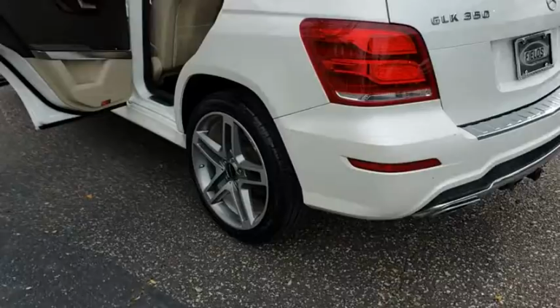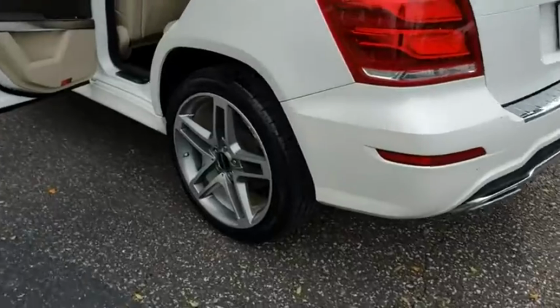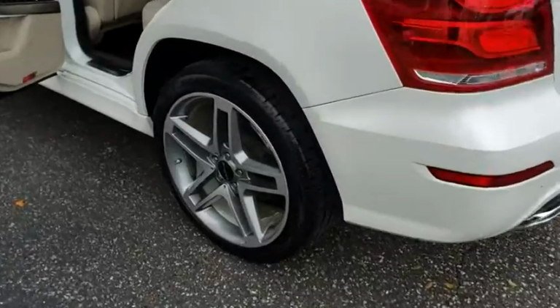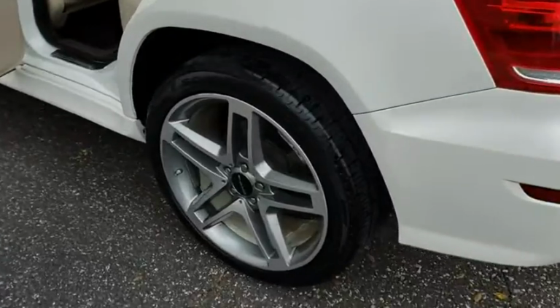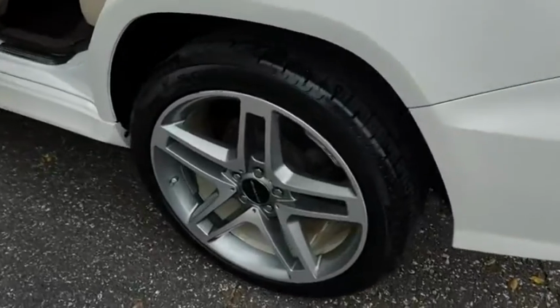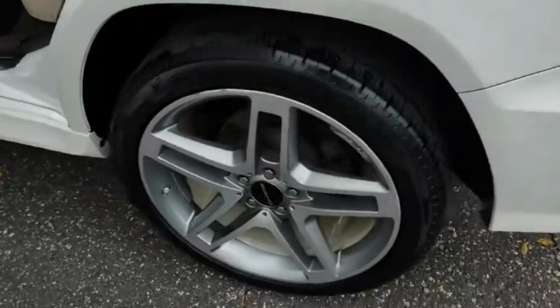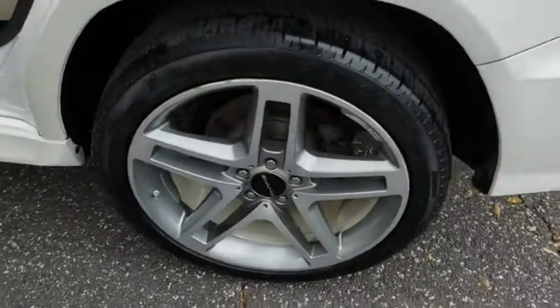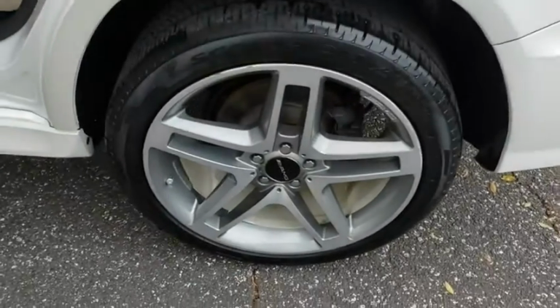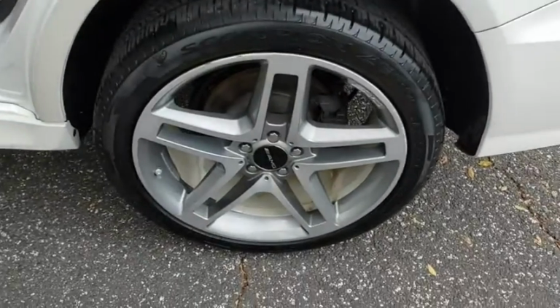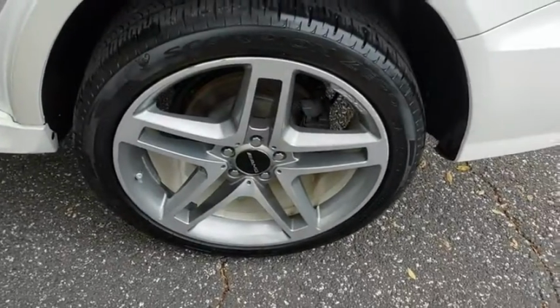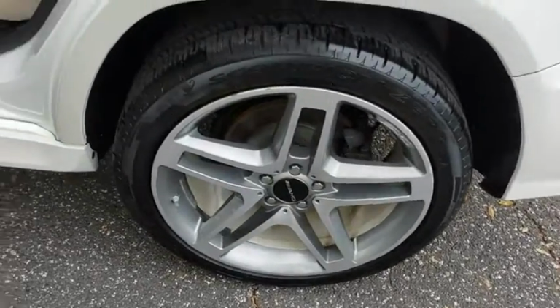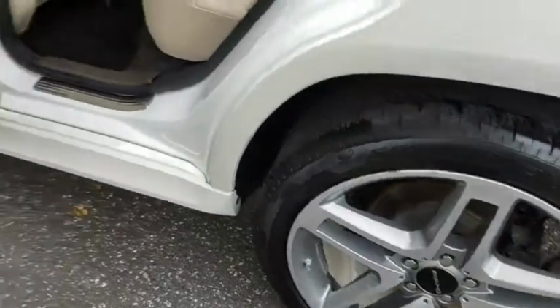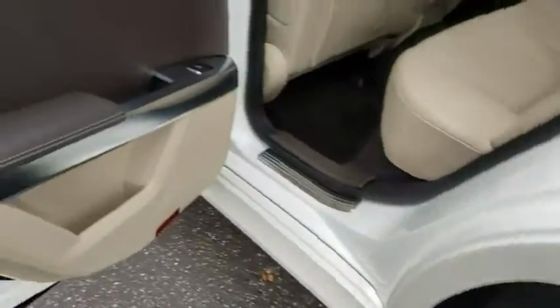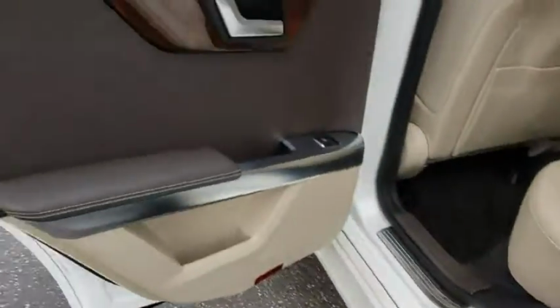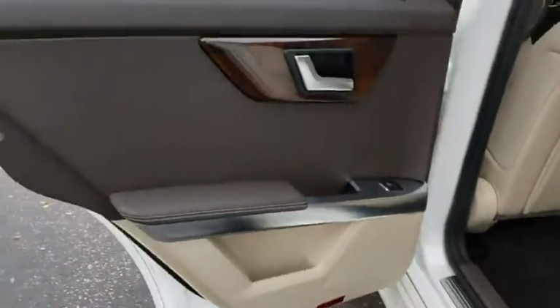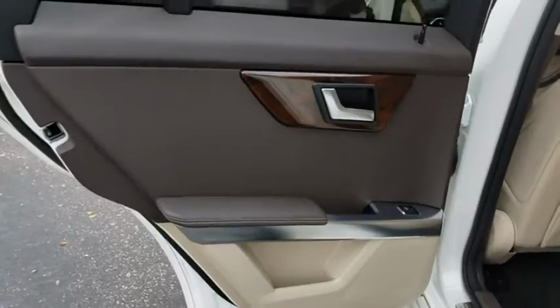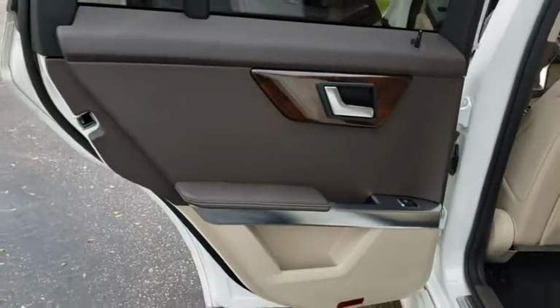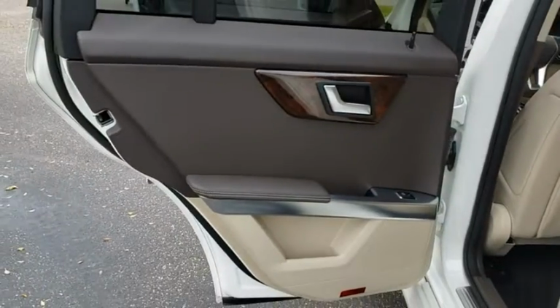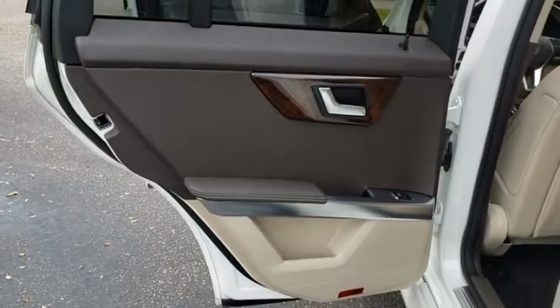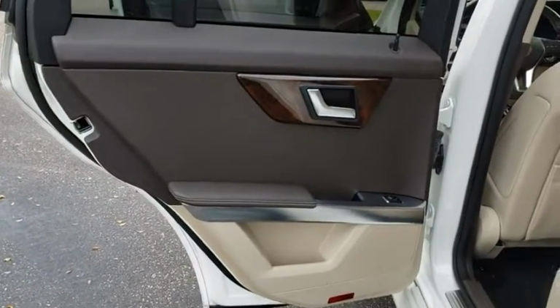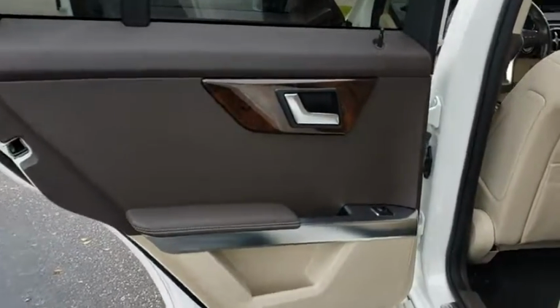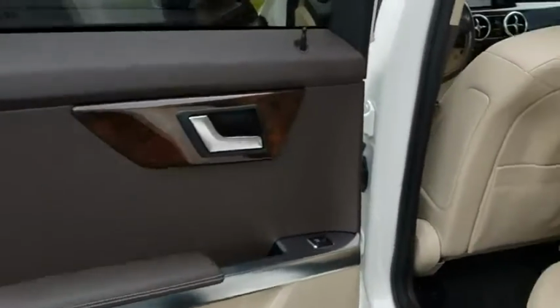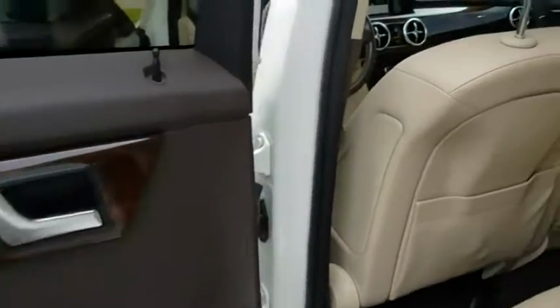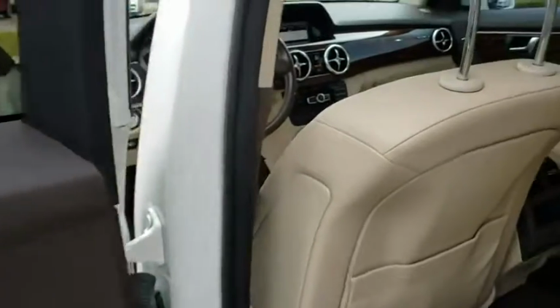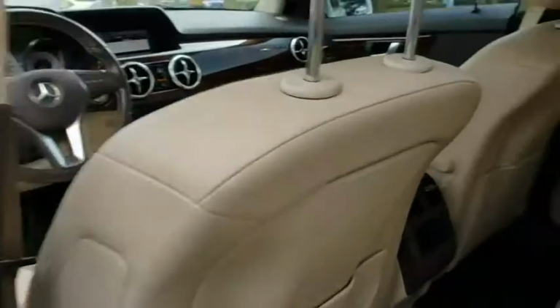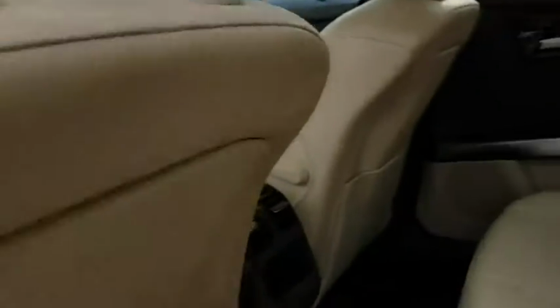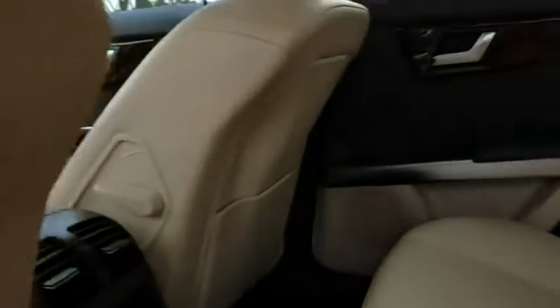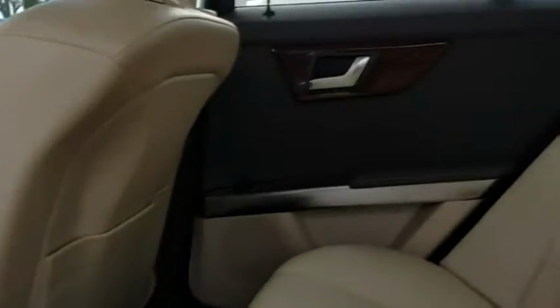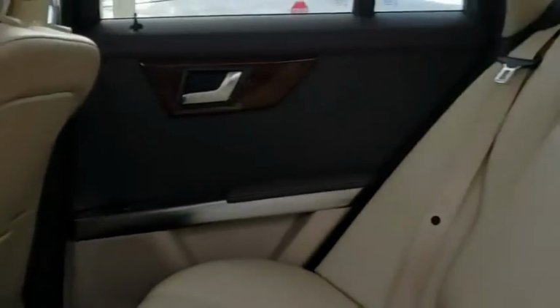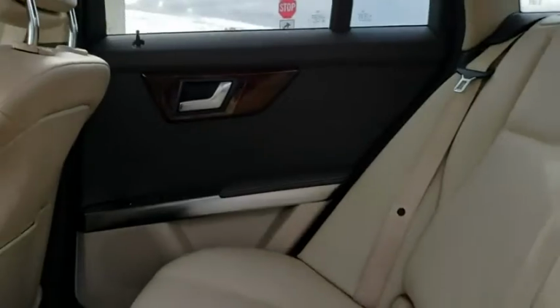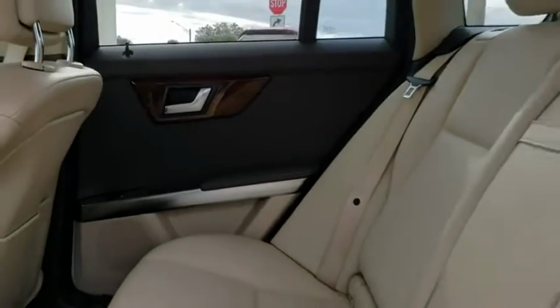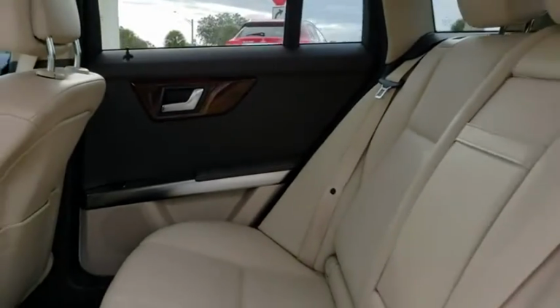This vehicle has less than 90,000 miles. Here are some of this vehicle's great options: stability control, traction control, keyless entry, power passenger seat, anti-lock braking system.